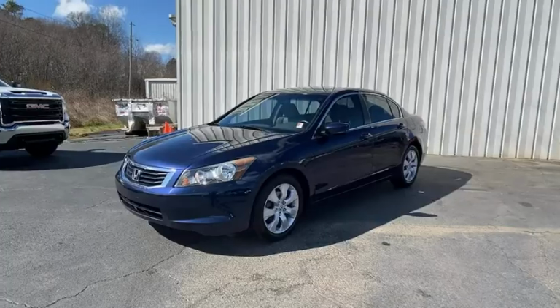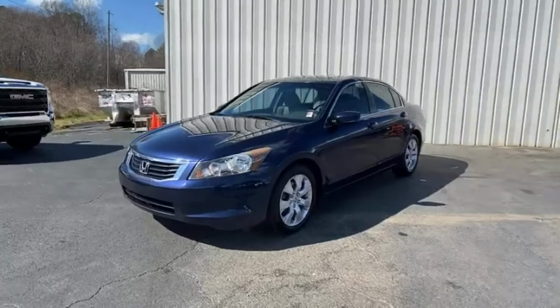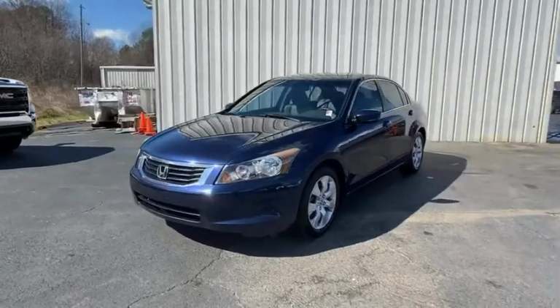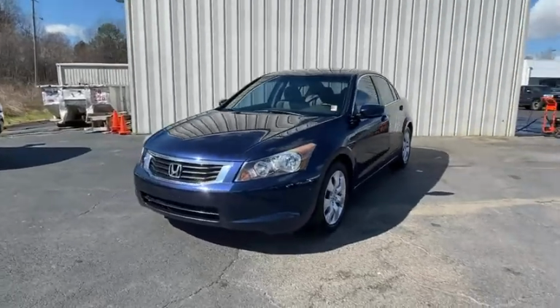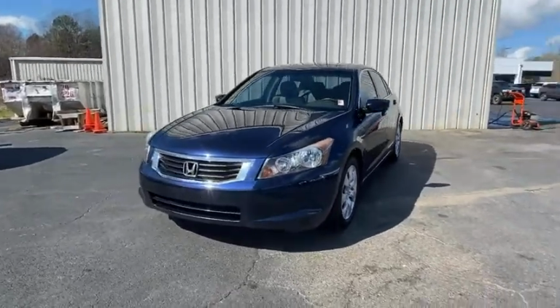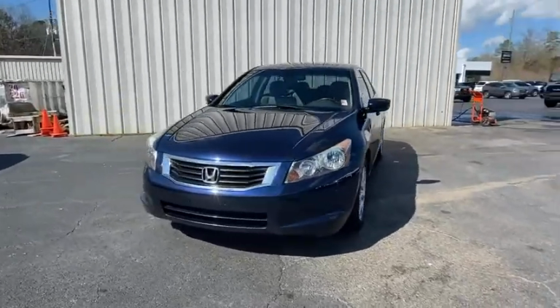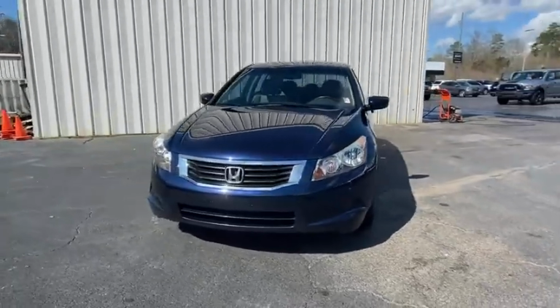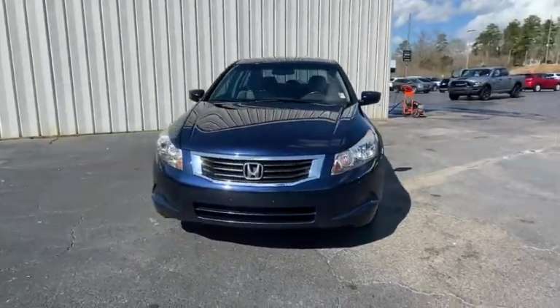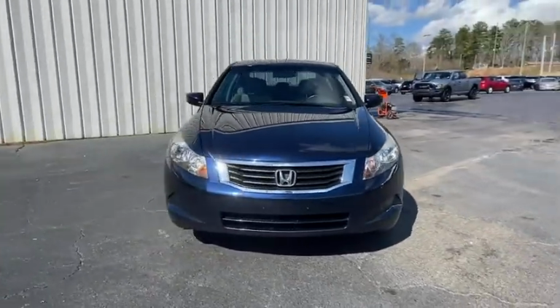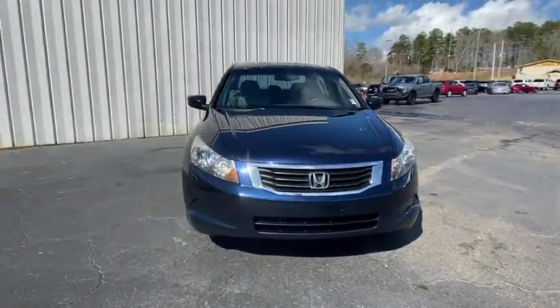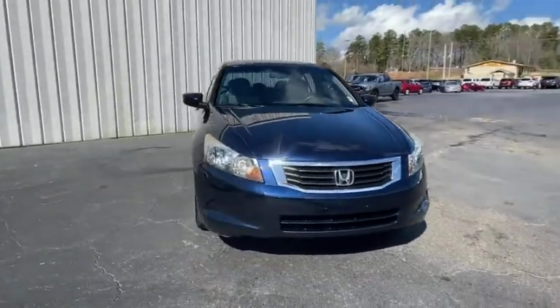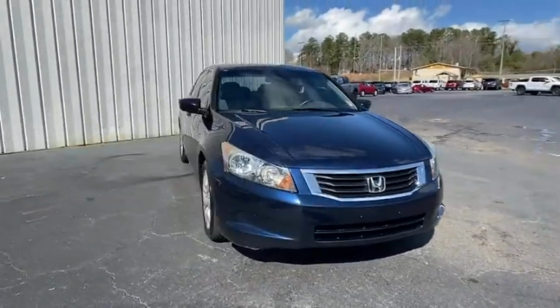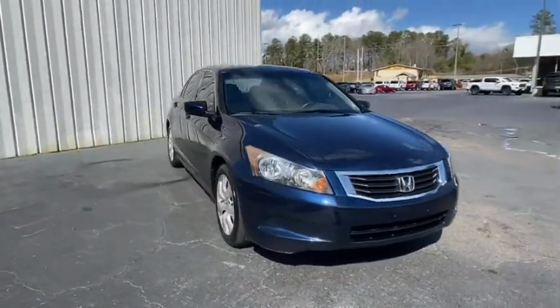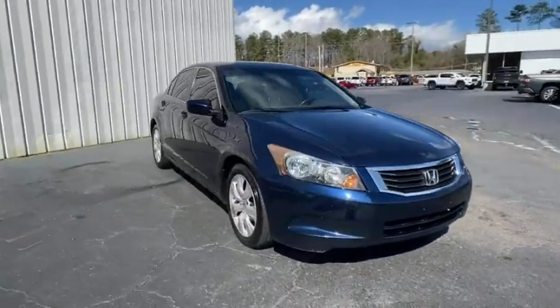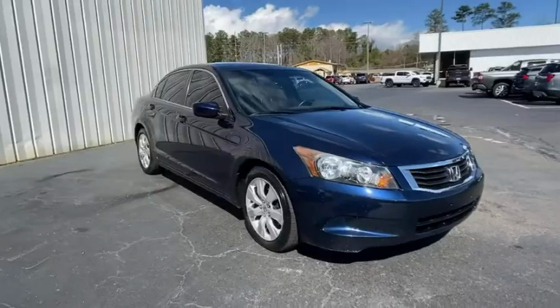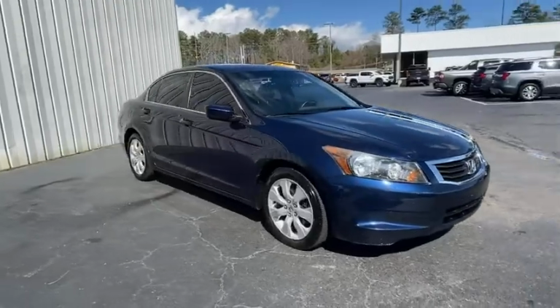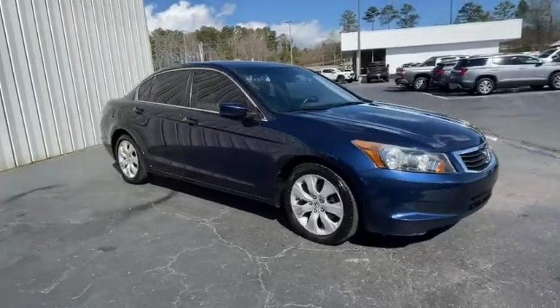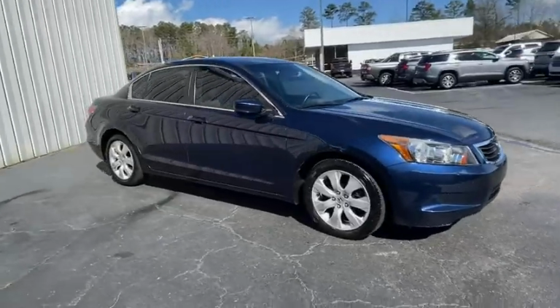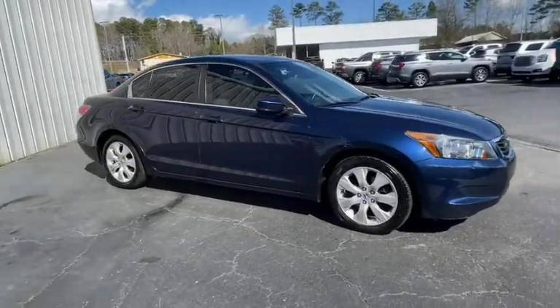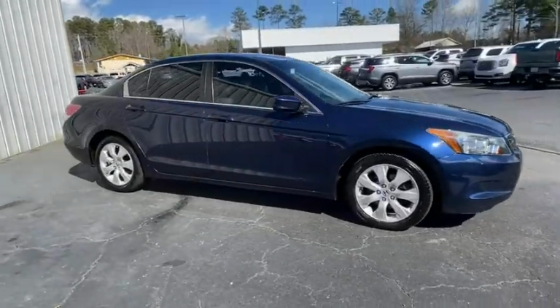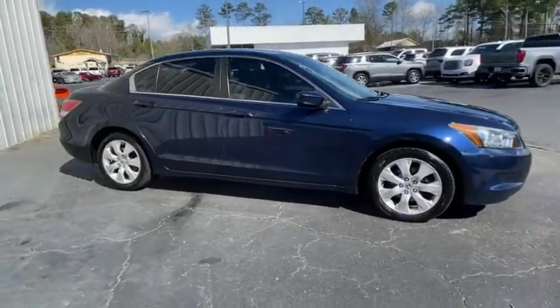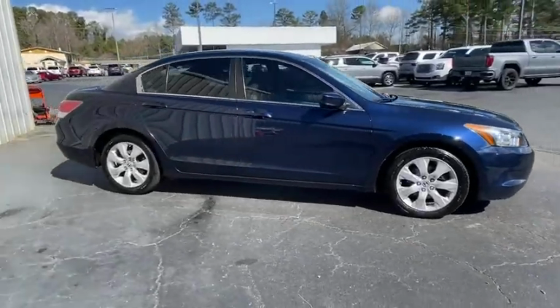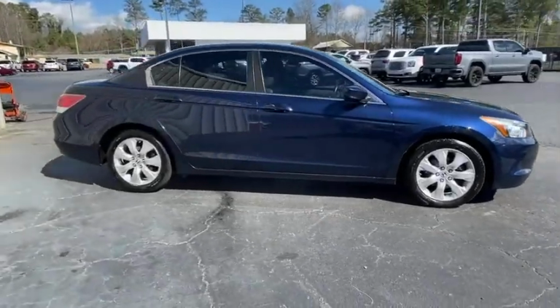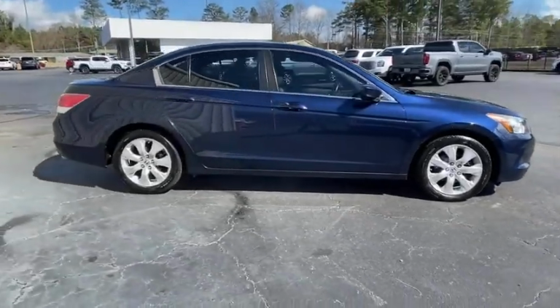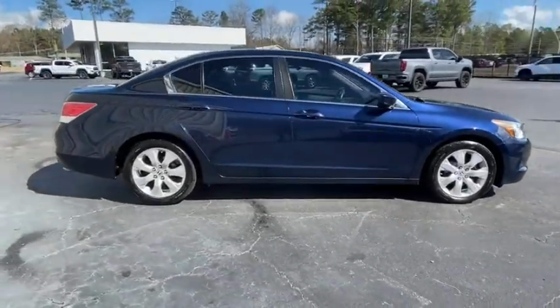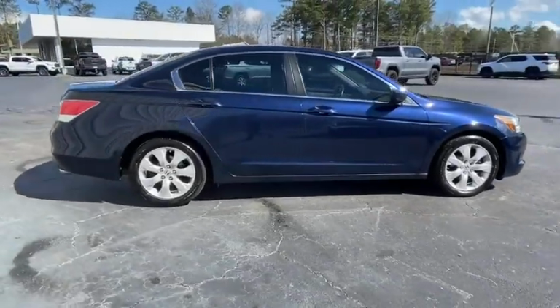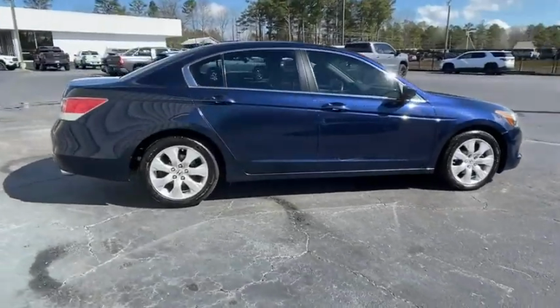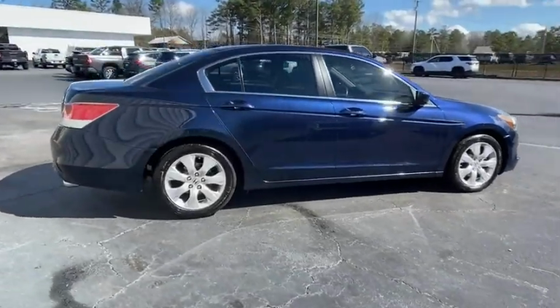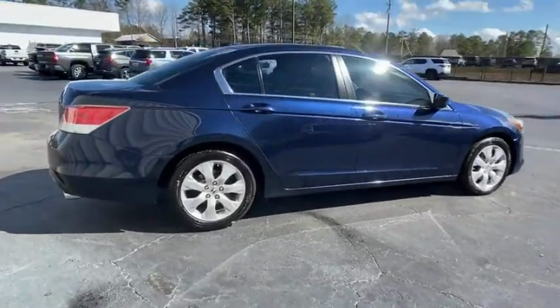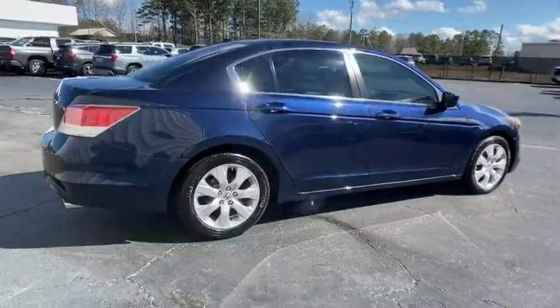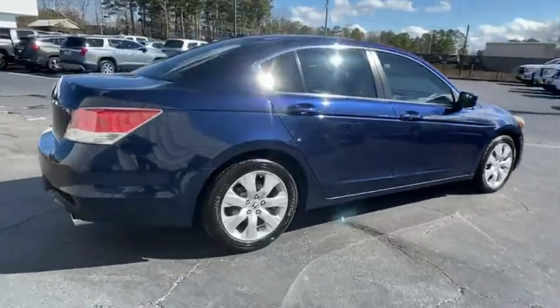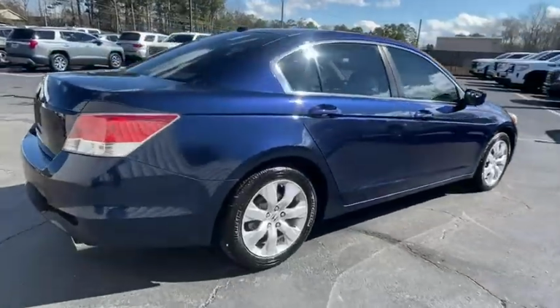Looking for the right vehicle? Check out the 2010 Honda Accord — ingeniously simple, yet overflowing with luxury and technological creativity. All that and more in the Accord.